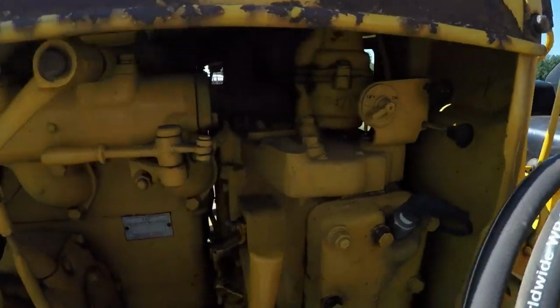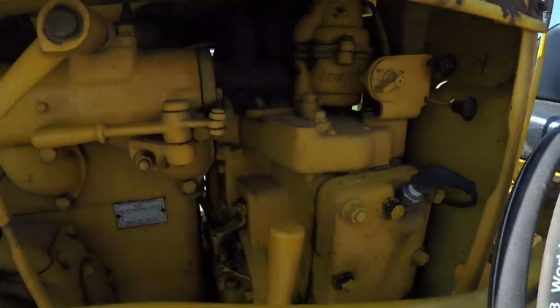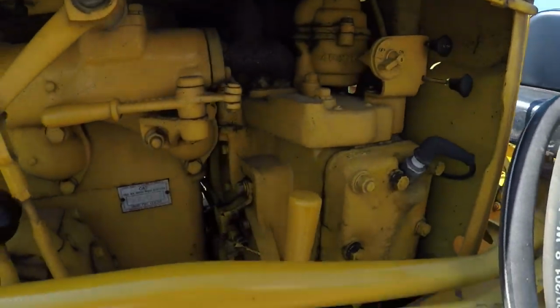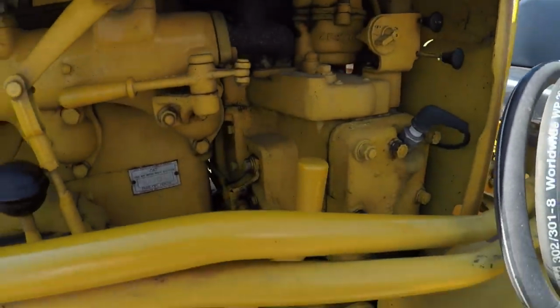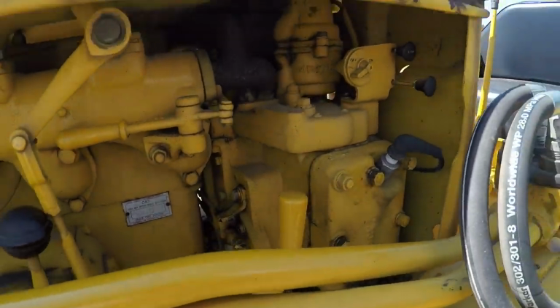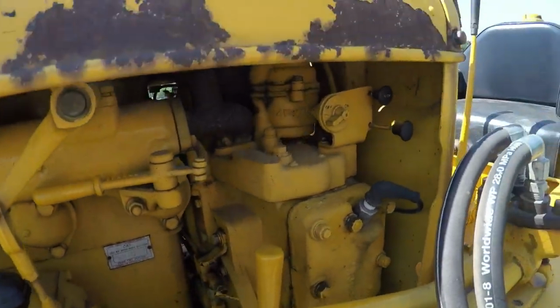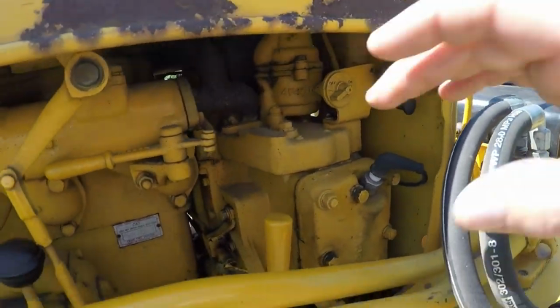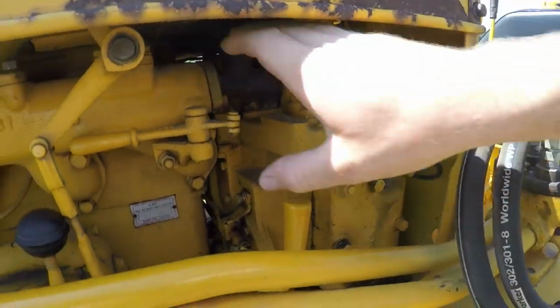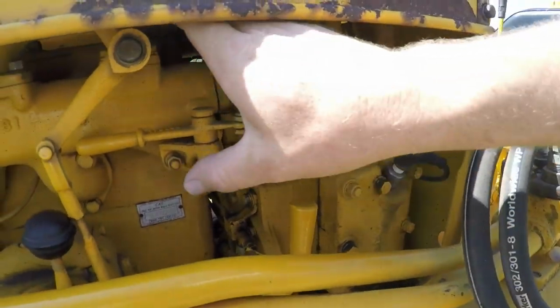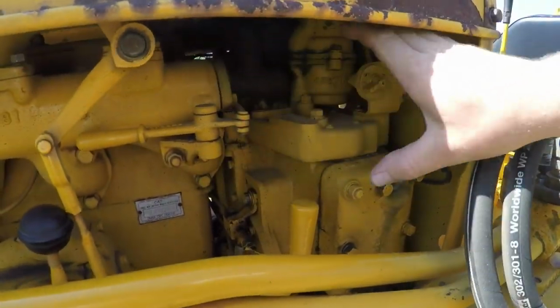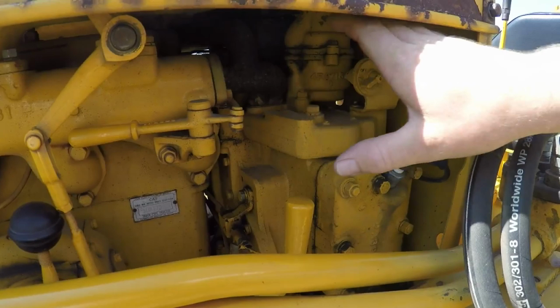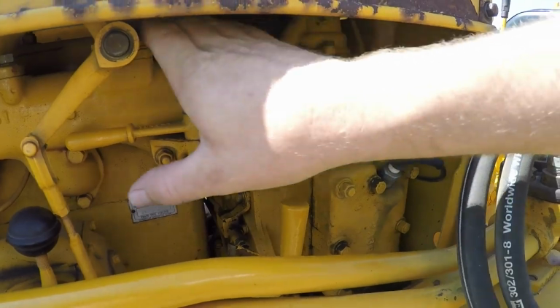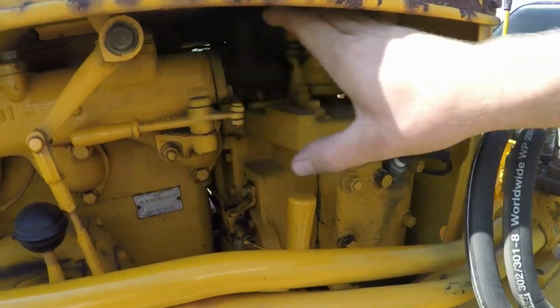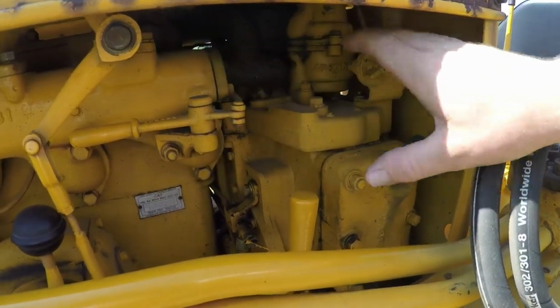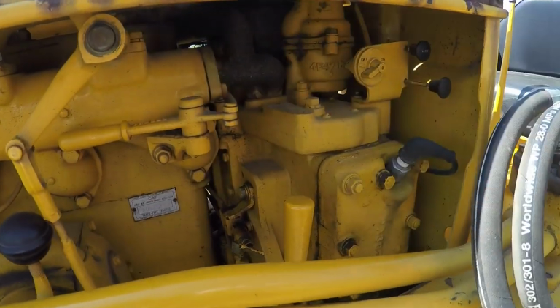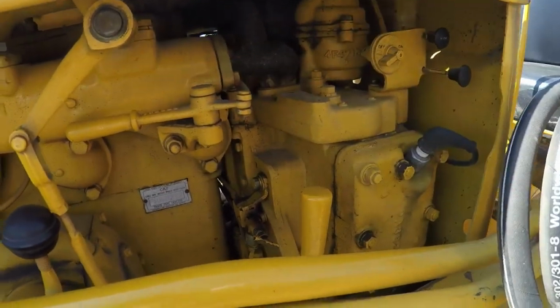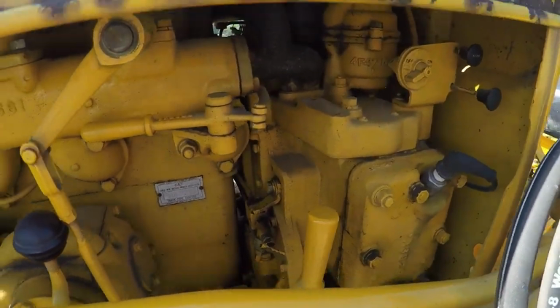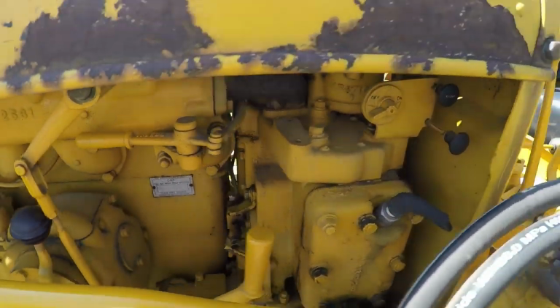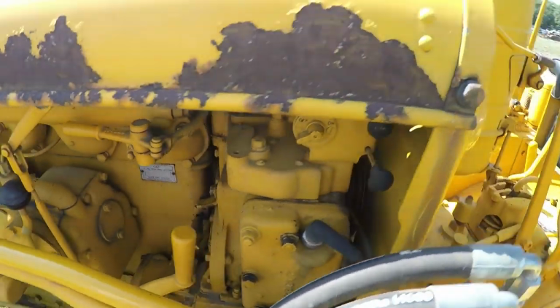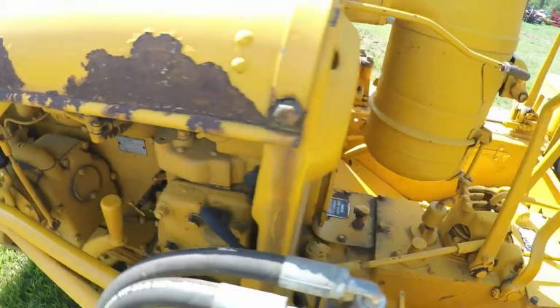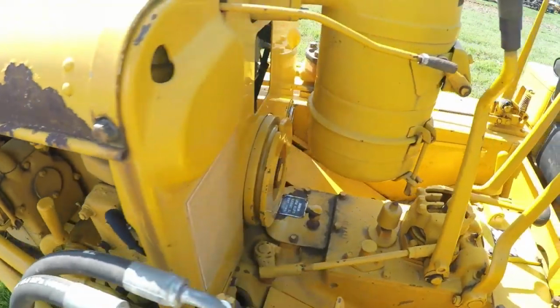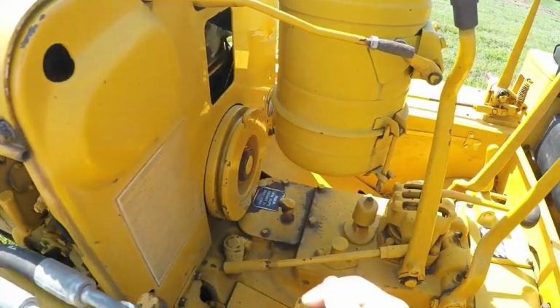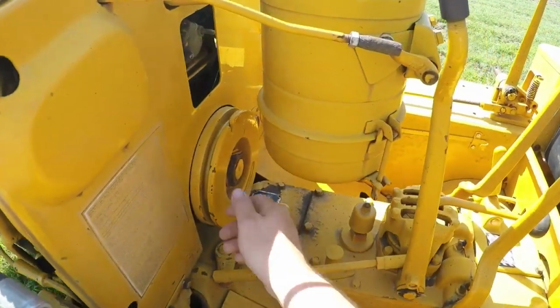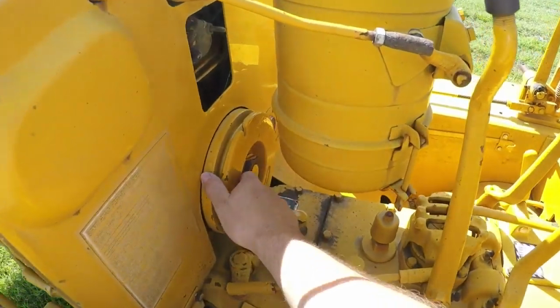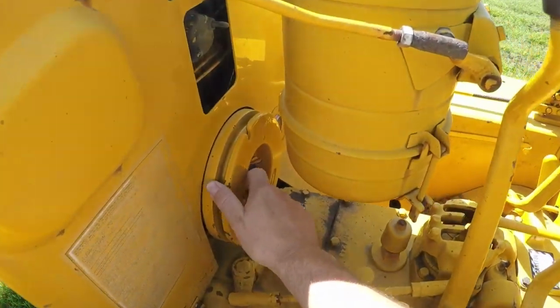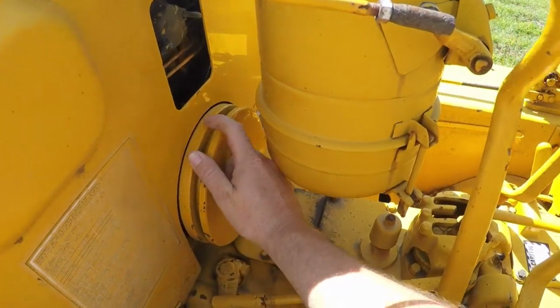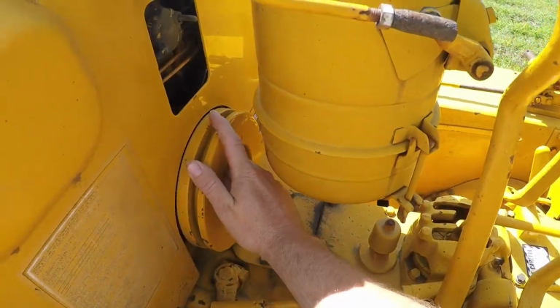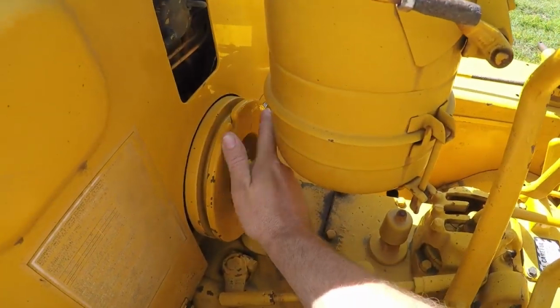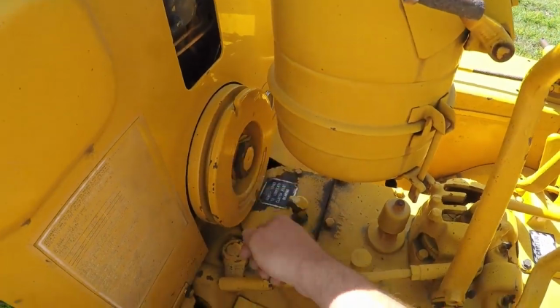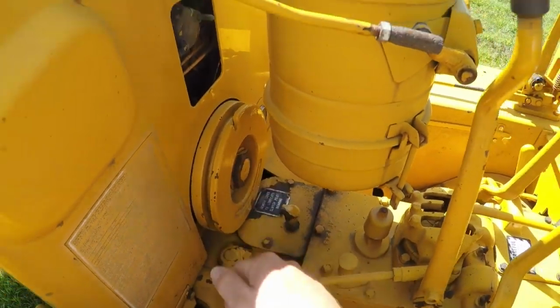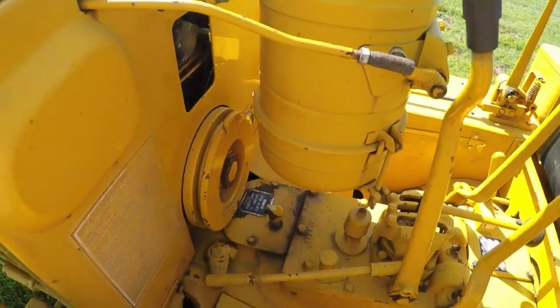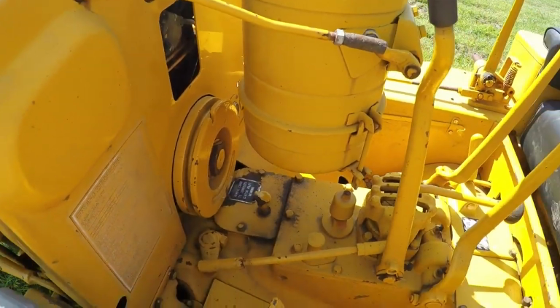Rope start pony motor — that's where the electric starter would be if it had electric start. This is just the rope style; you wrap it around the flywheel and give it a pull.